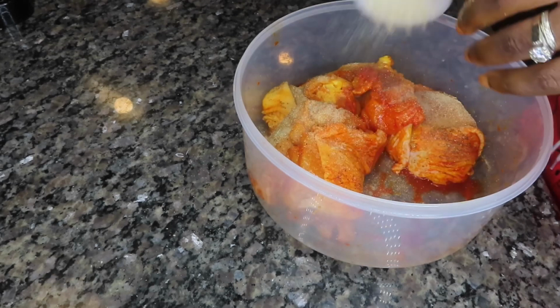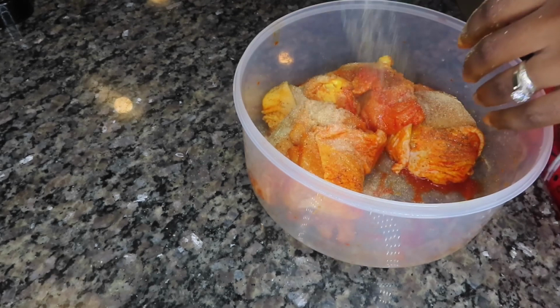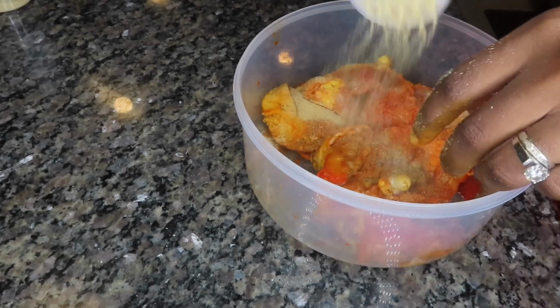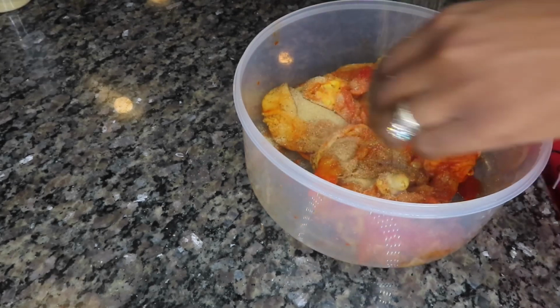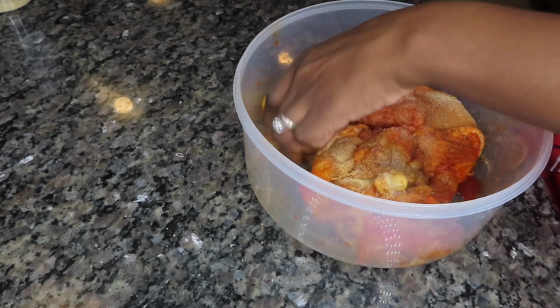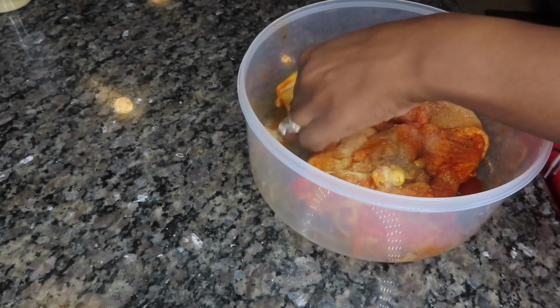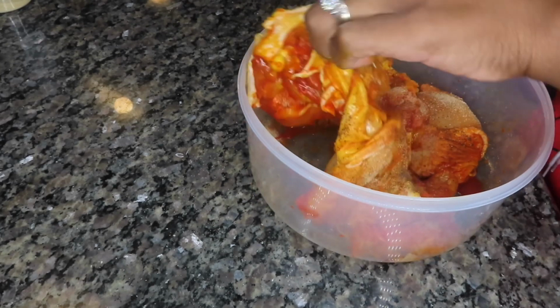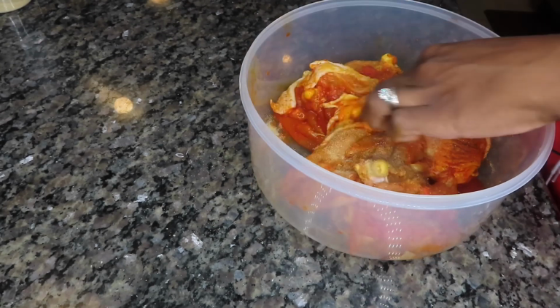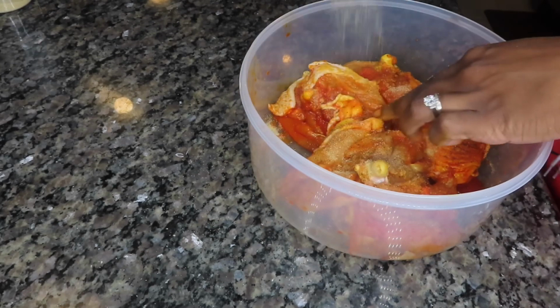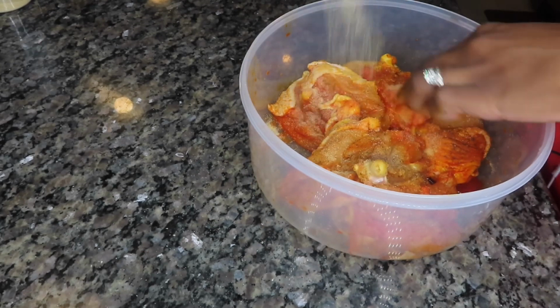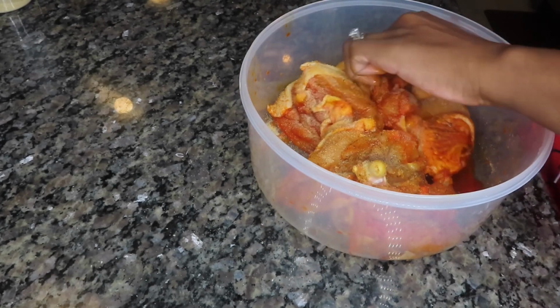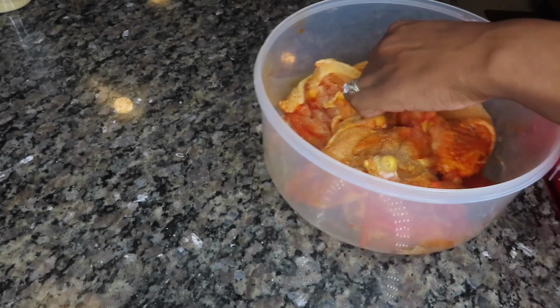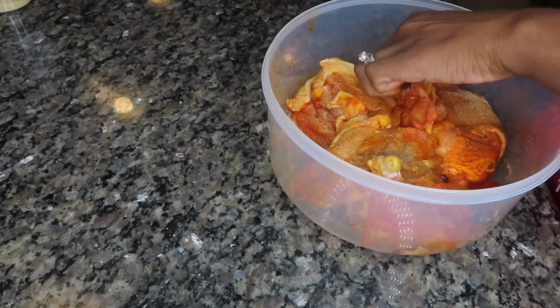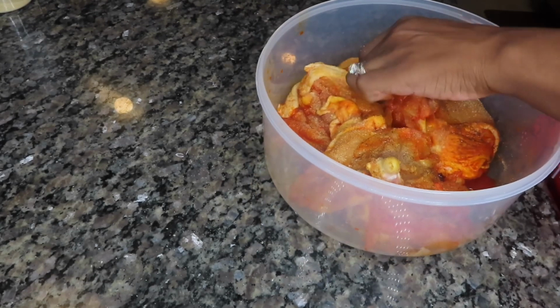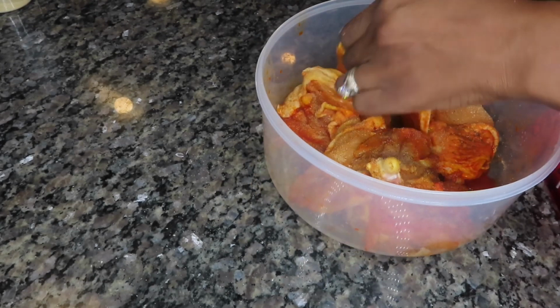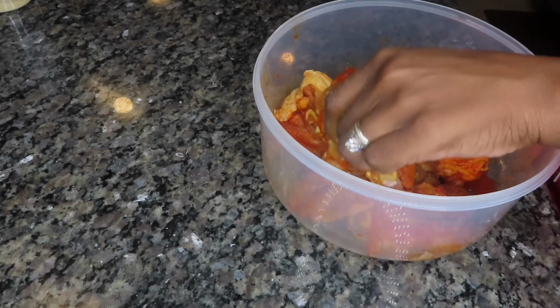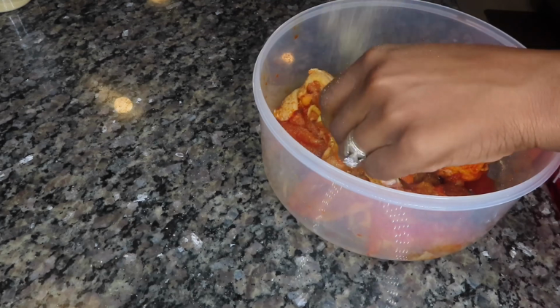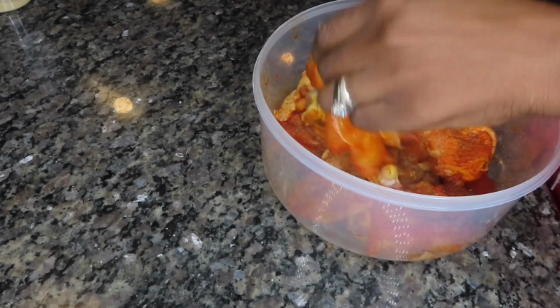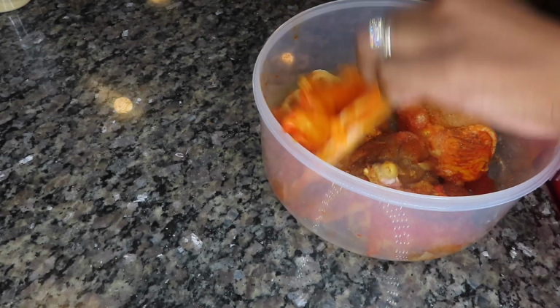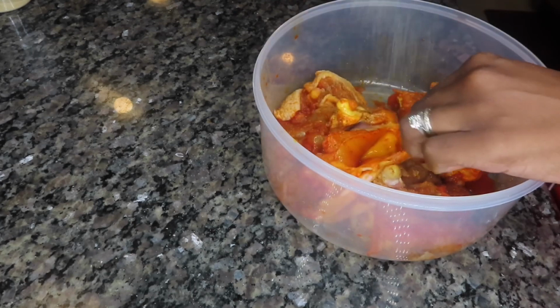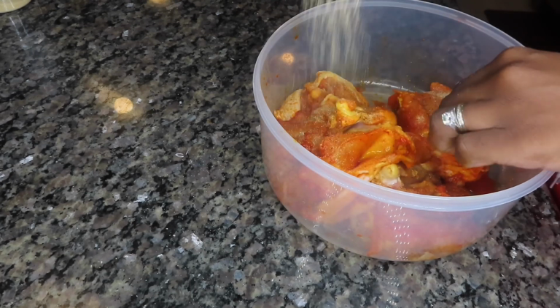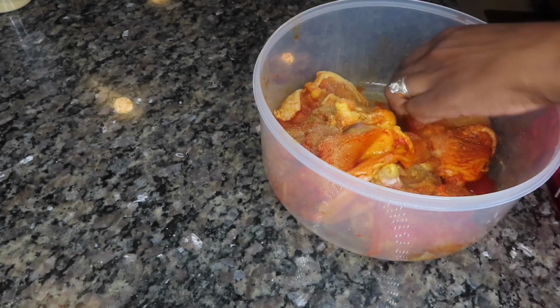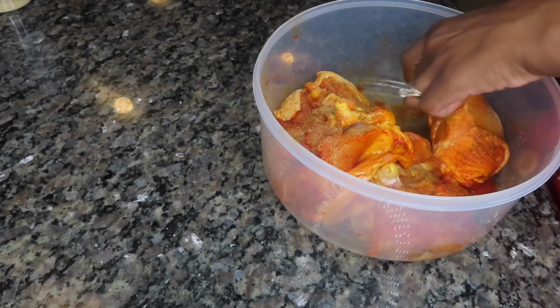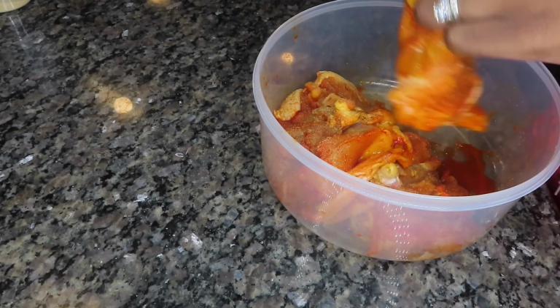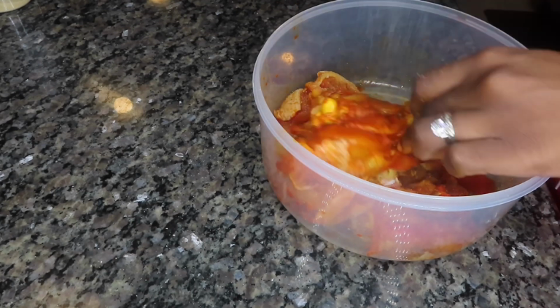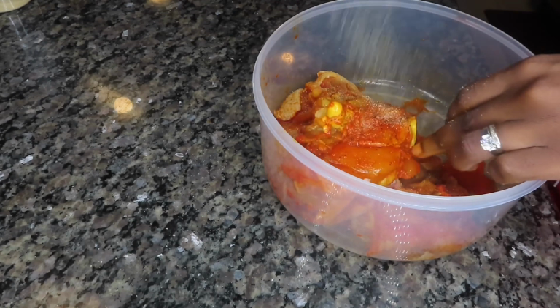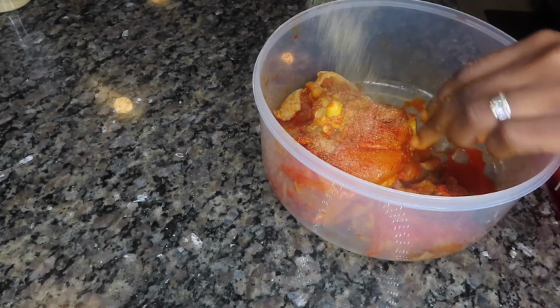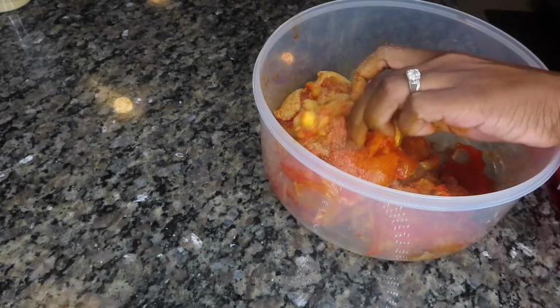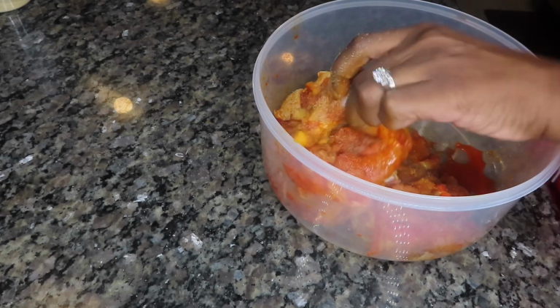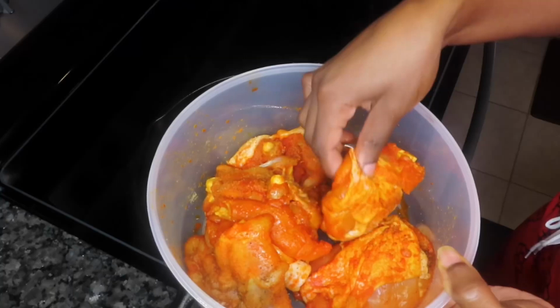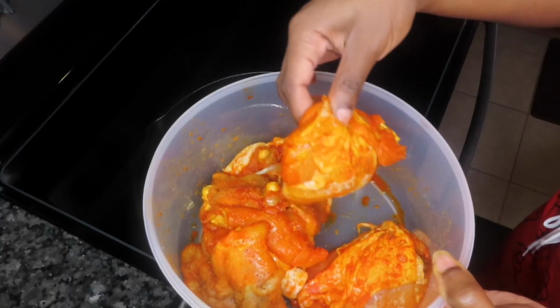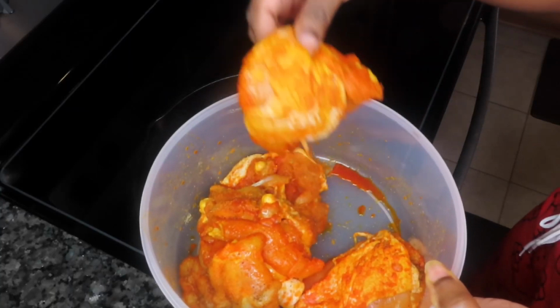Chicken thighs is one of my favorite cuts of meat to use because you can't really mess it up. You can't dry it out like you could with a chicken breast or a chicken wing.